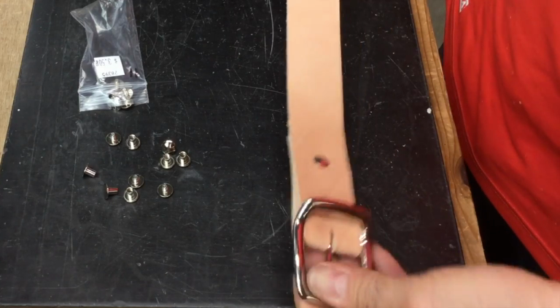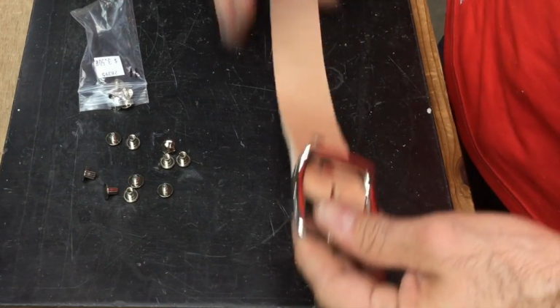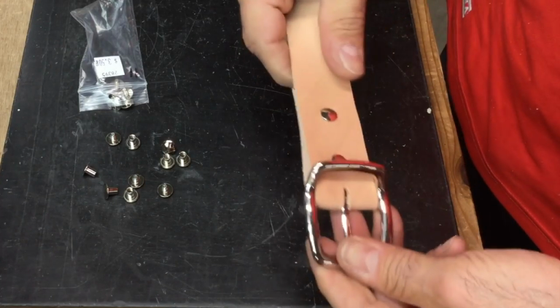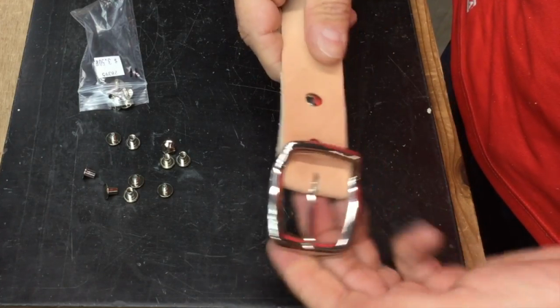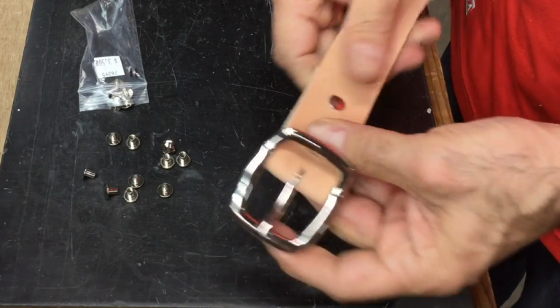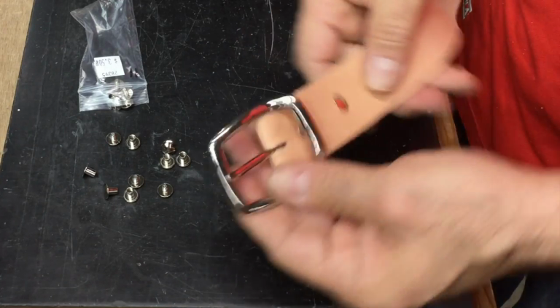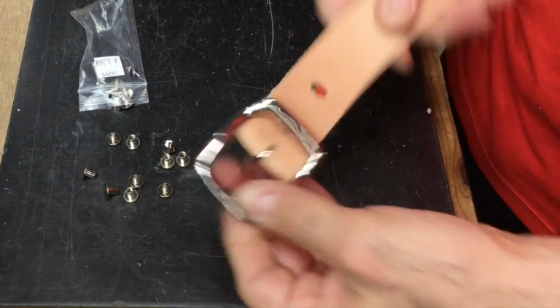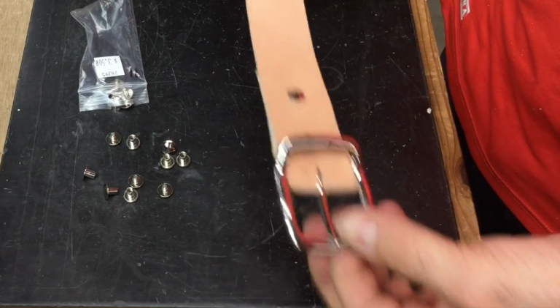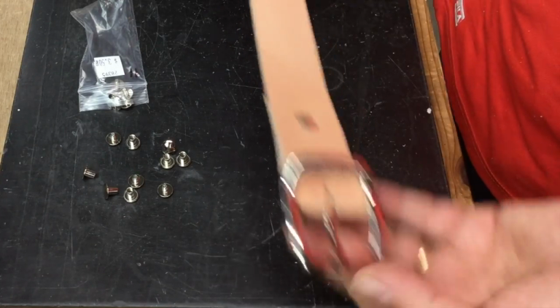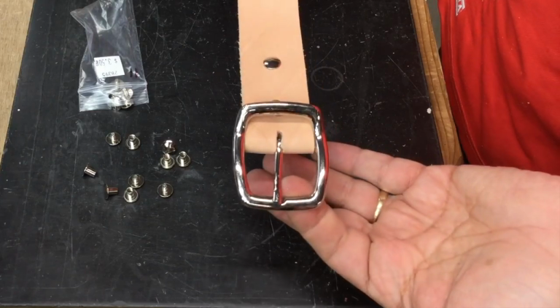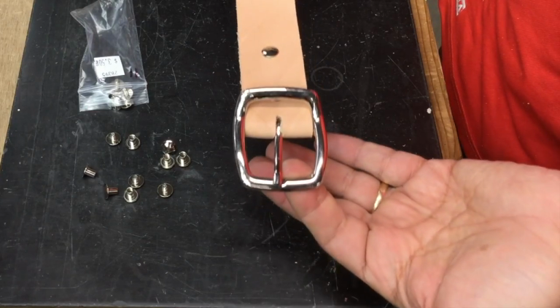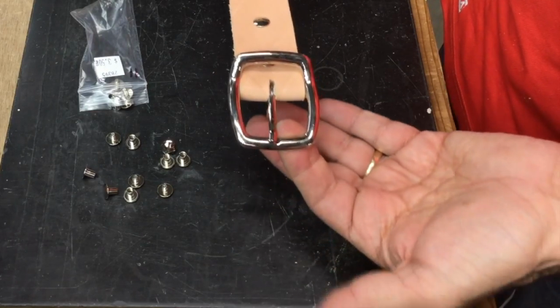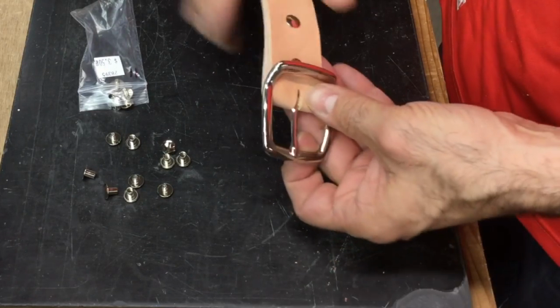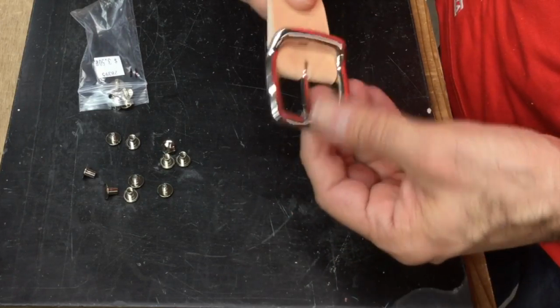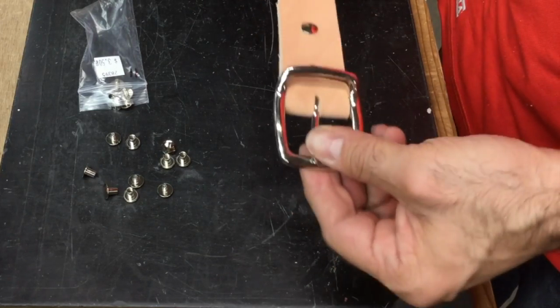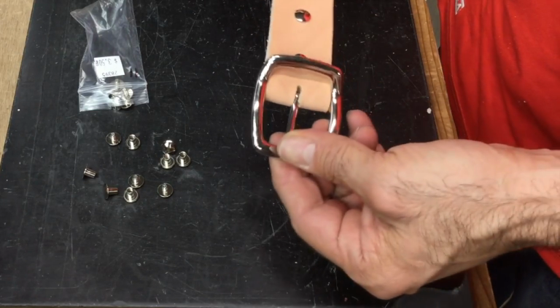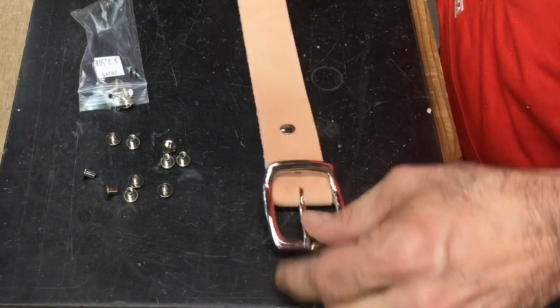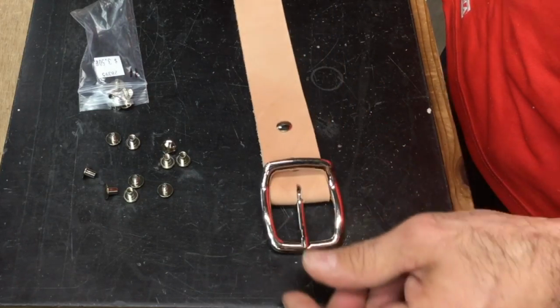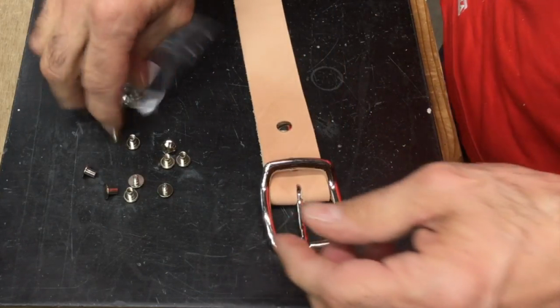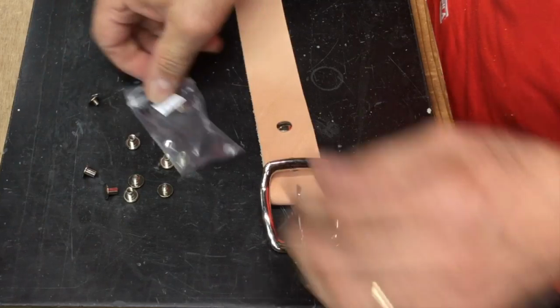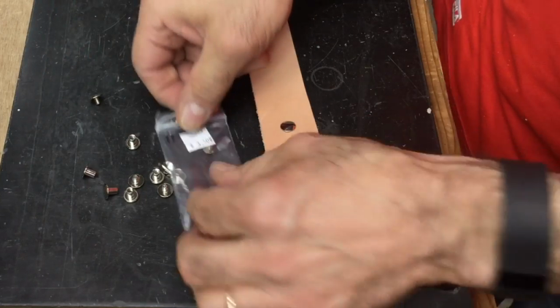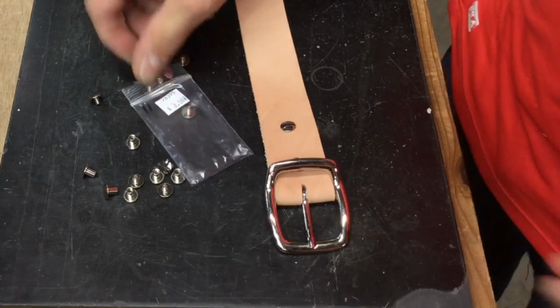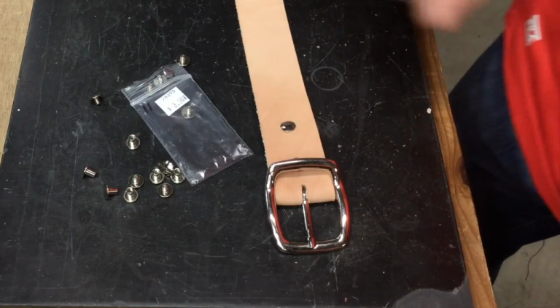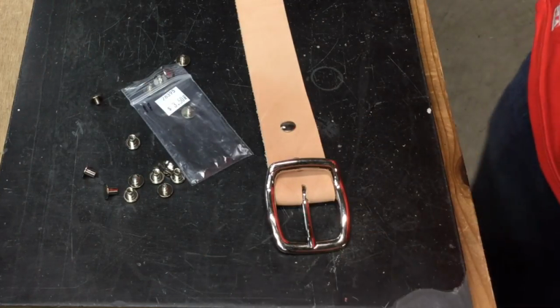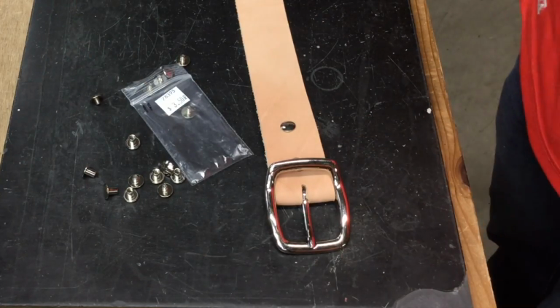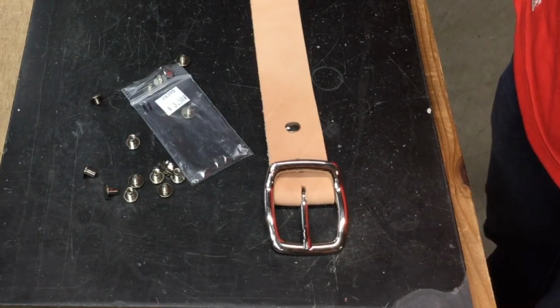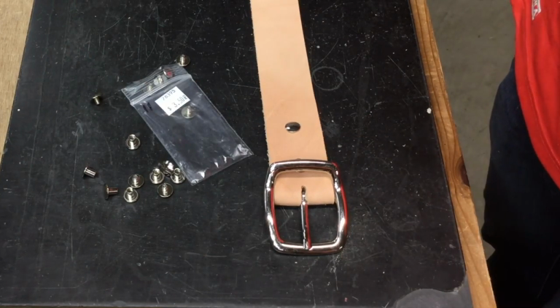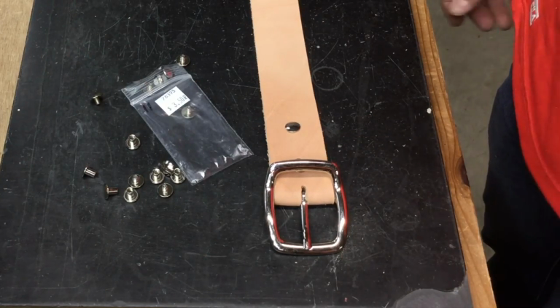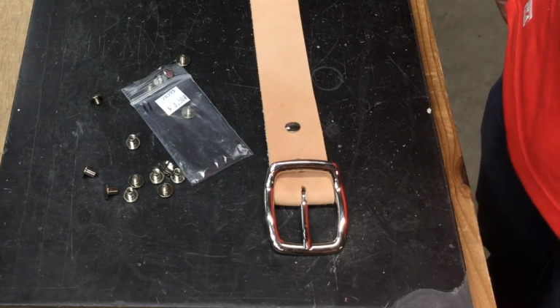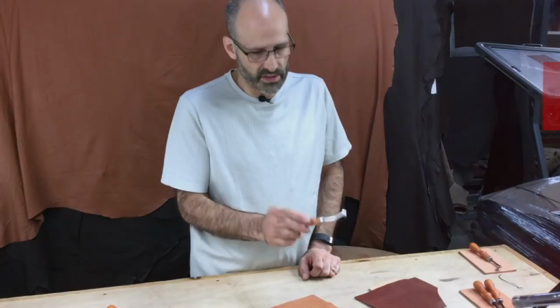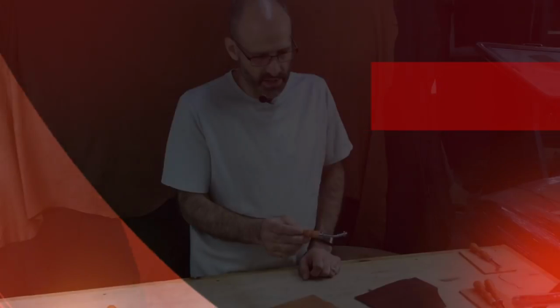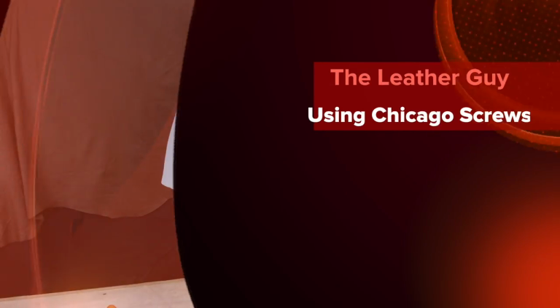On a belt, something like this is kind of ideal if you want to switch out your buckles — you can easily do that. There you go, it's just a quick video on how to set the Chicago screw.